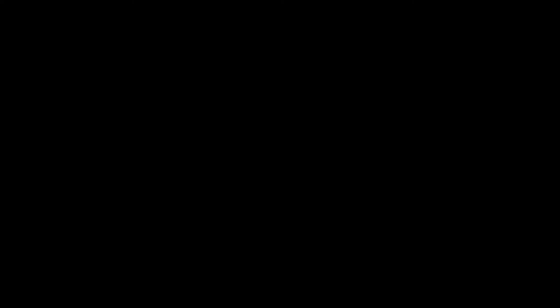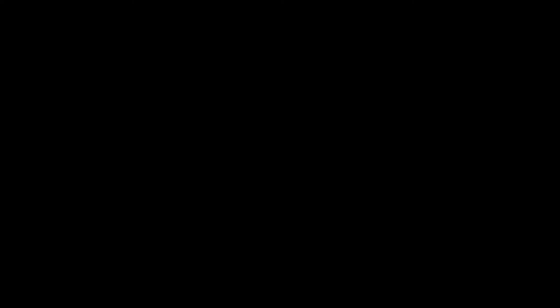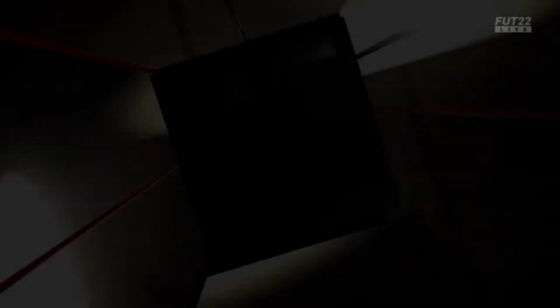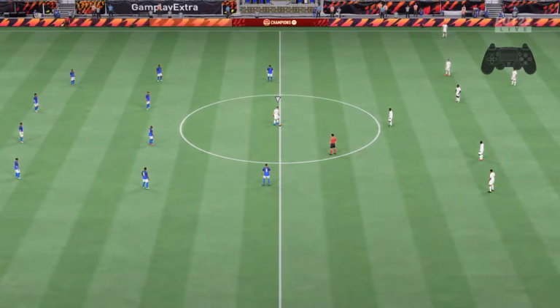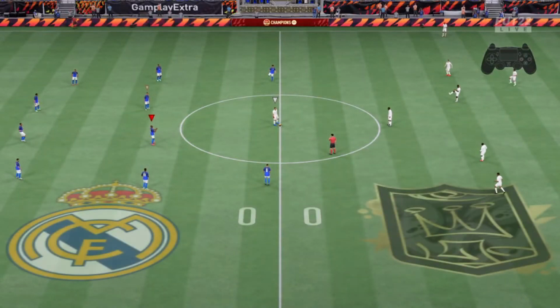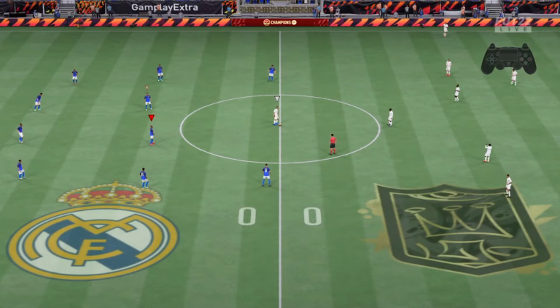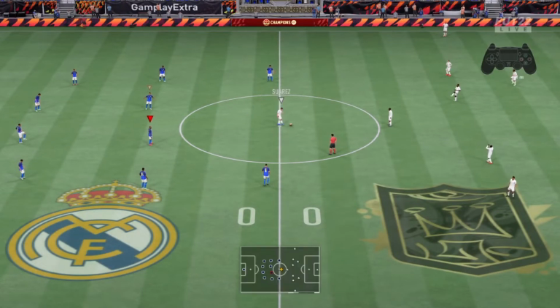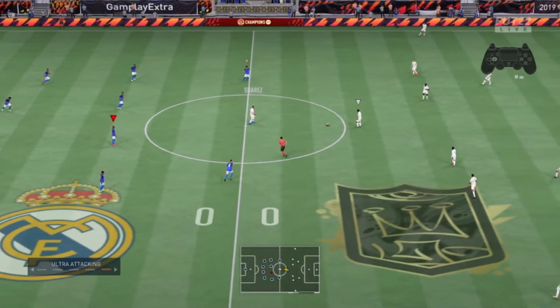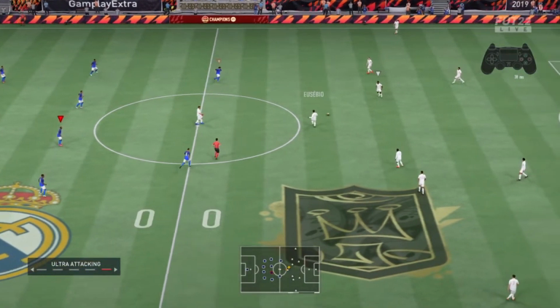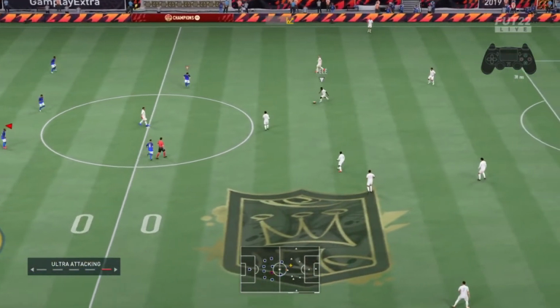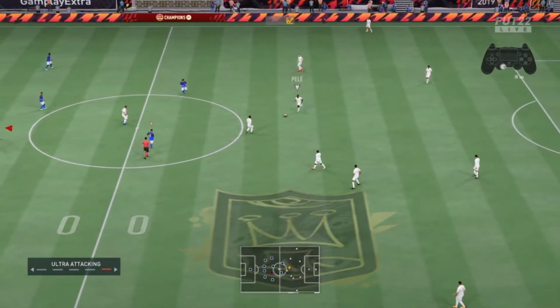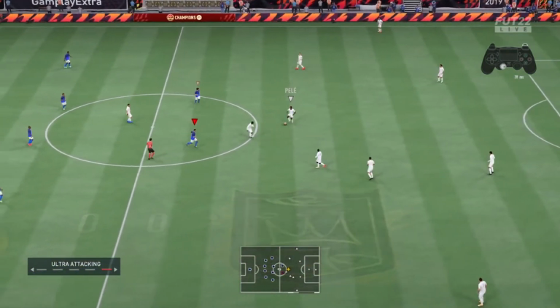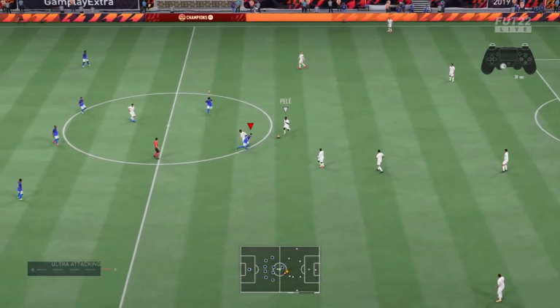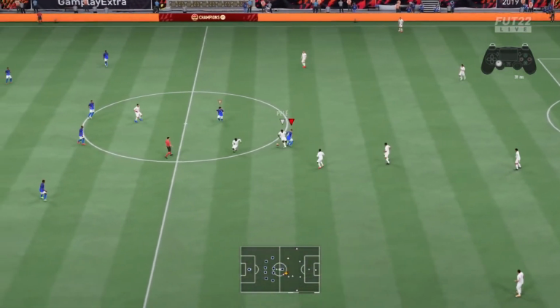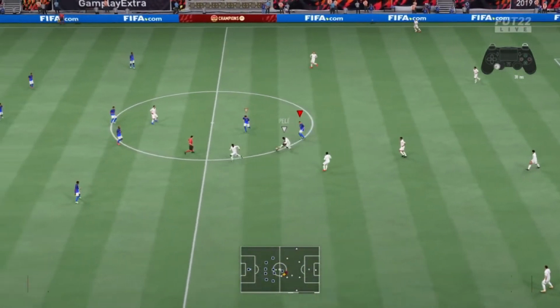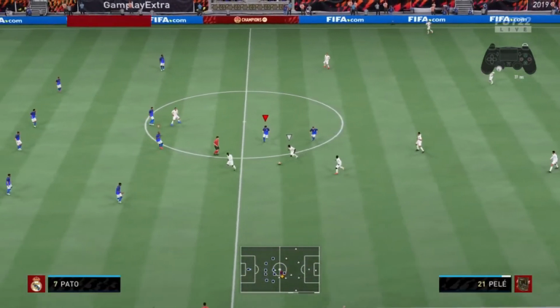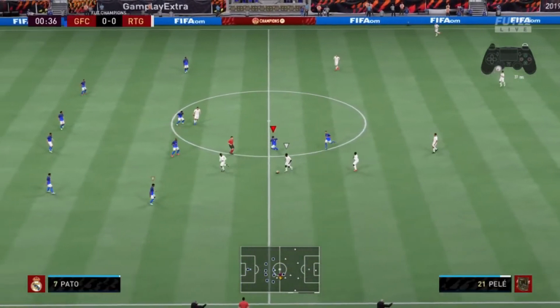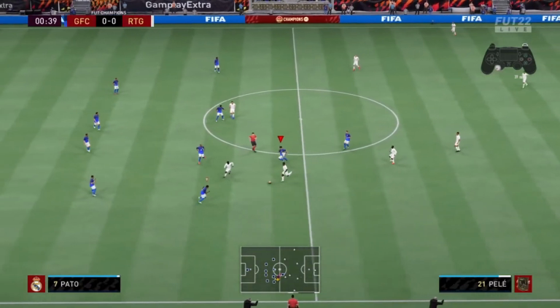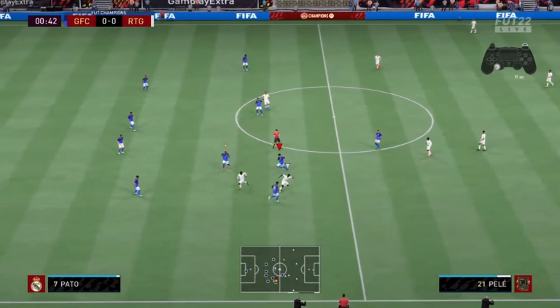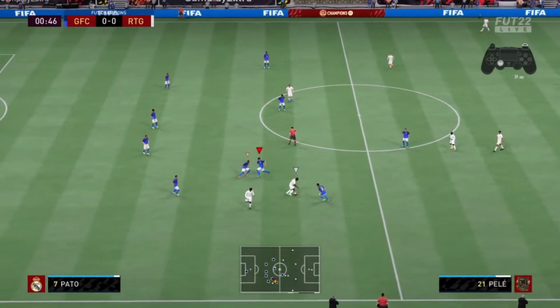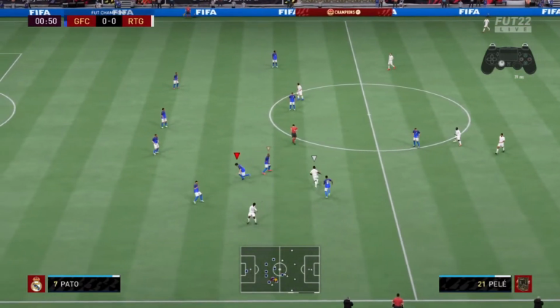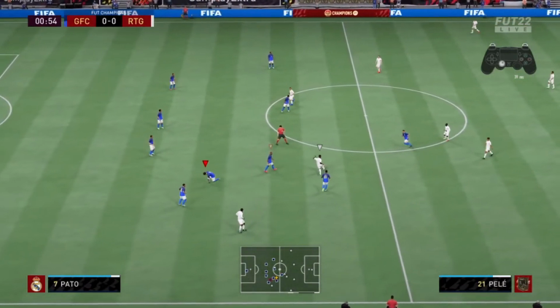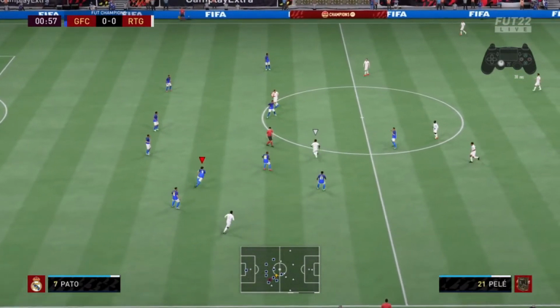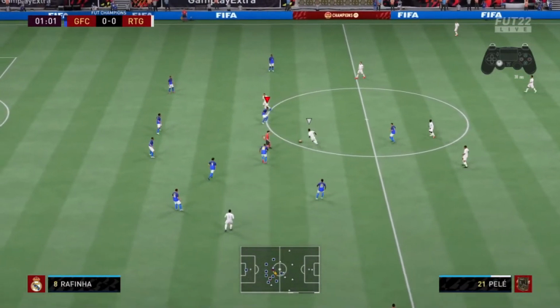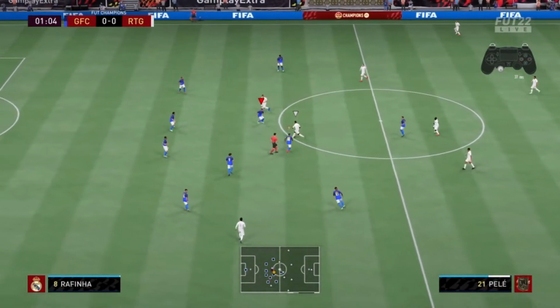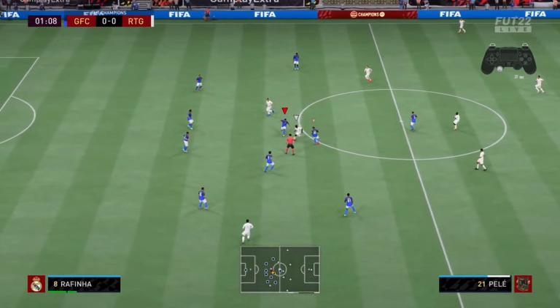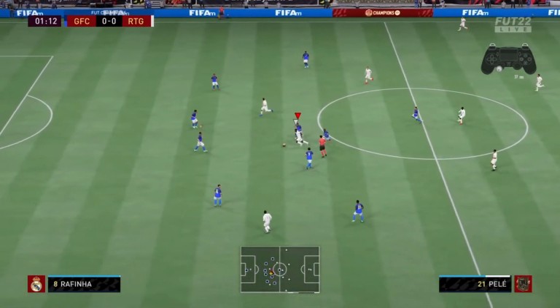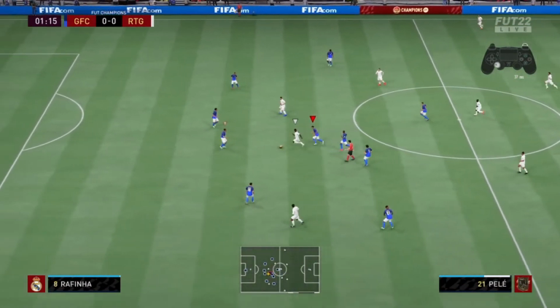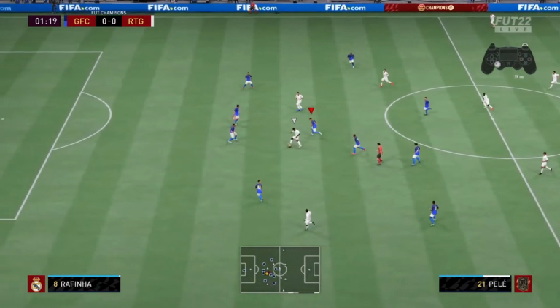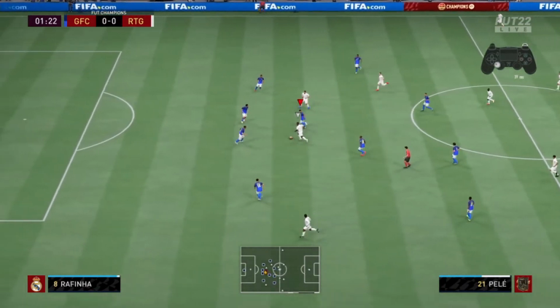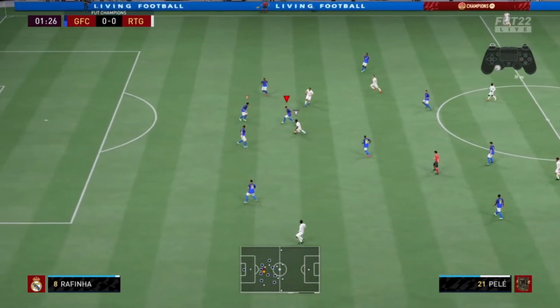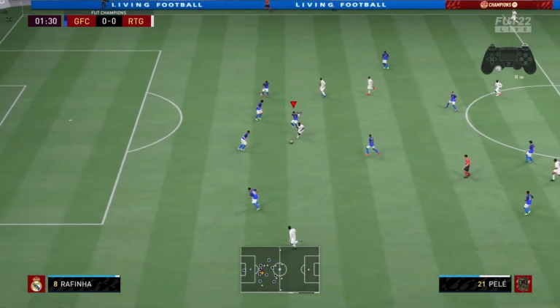Alright boys, first game of the day. We're coming up against Salt — a very, very nice team. But with this Pato card, I have a feeling he's going to be very, very good. He does have the average body type, which could be a concern, but I have a feeling I won't mind it too much just because of that 5-star skill moves.